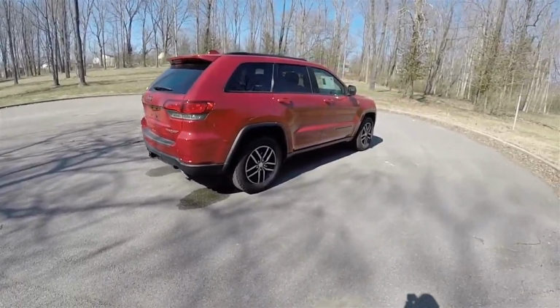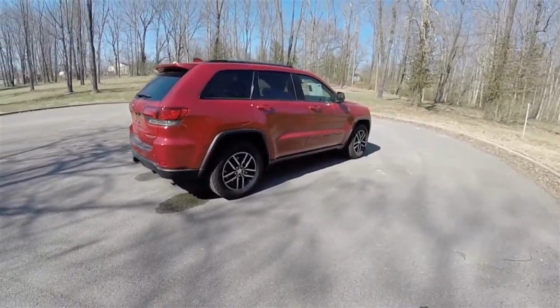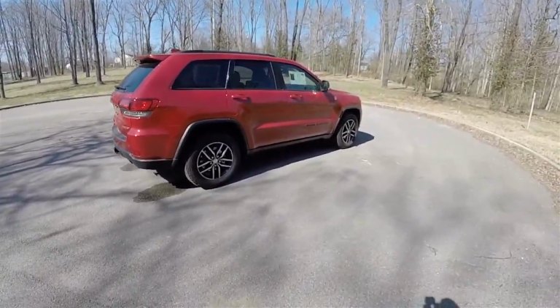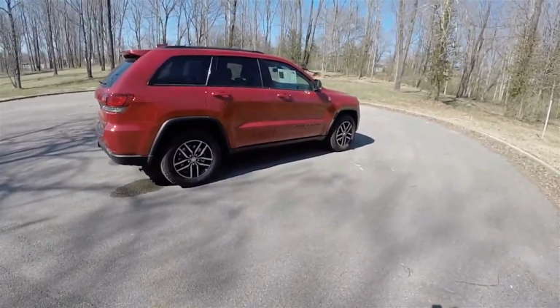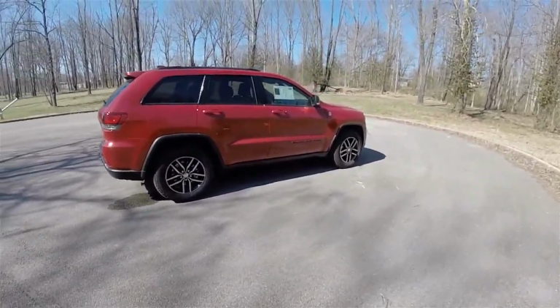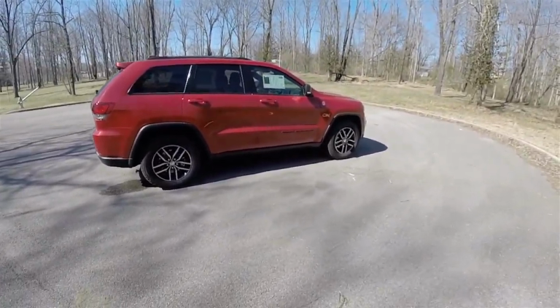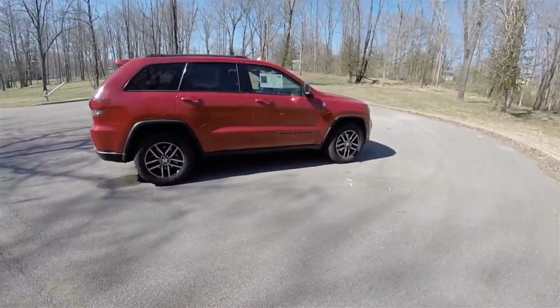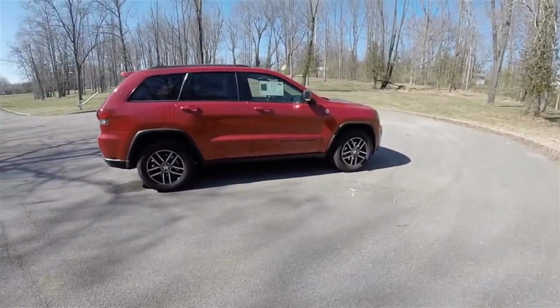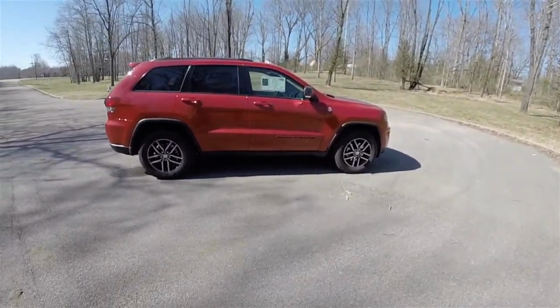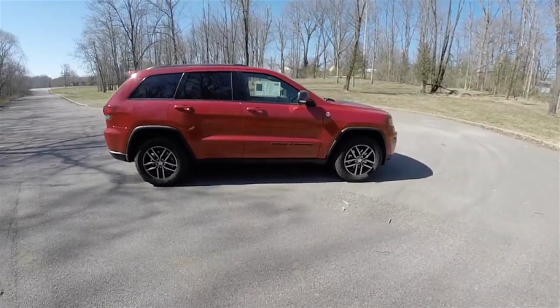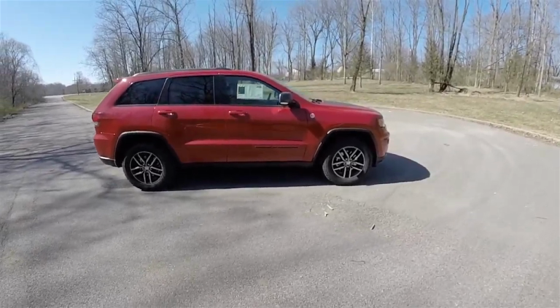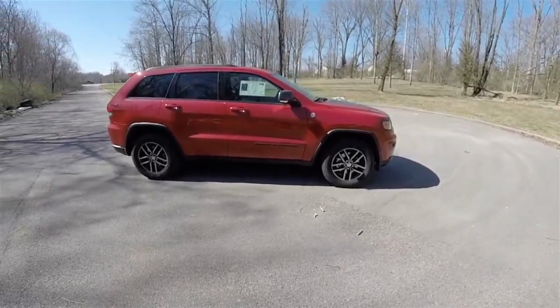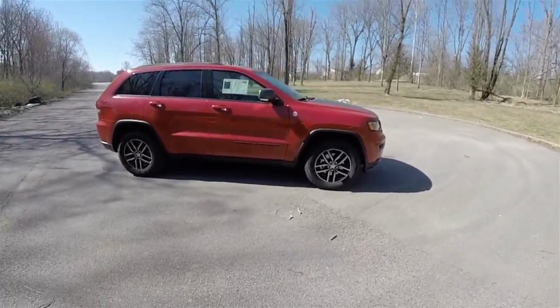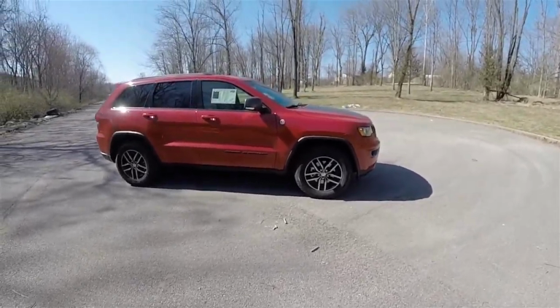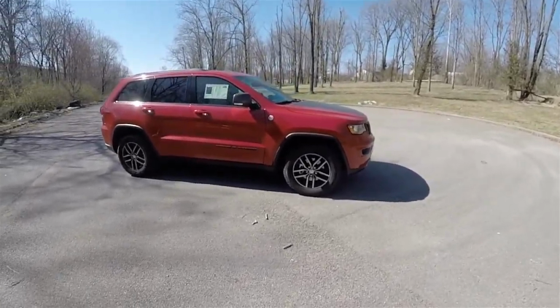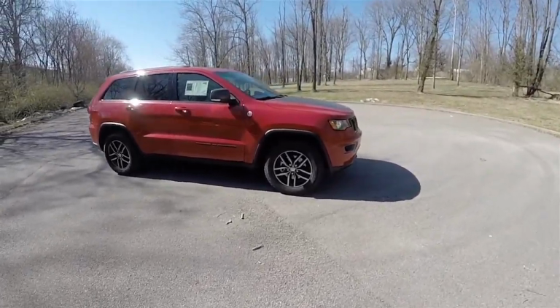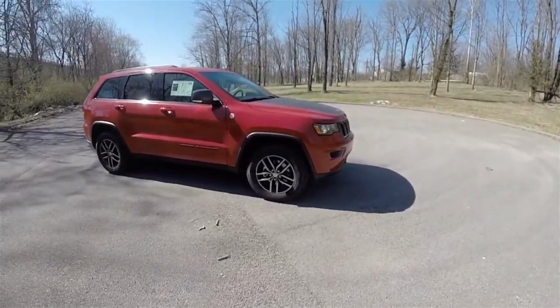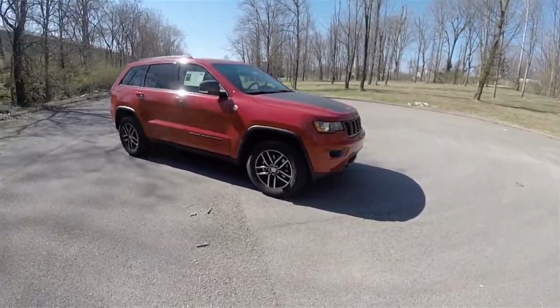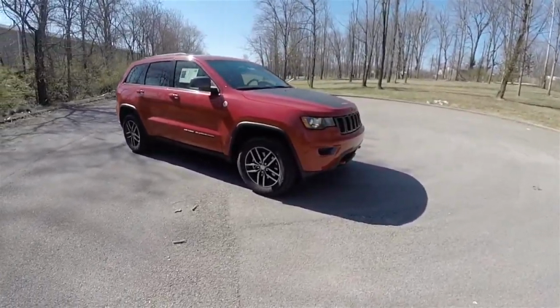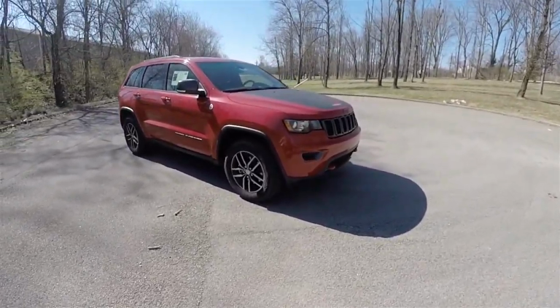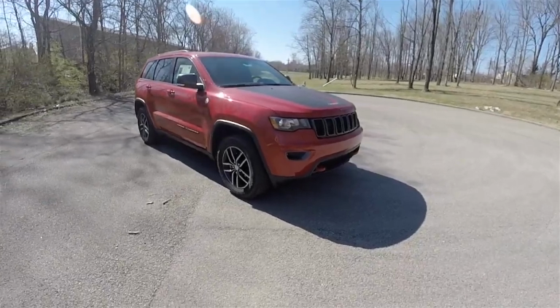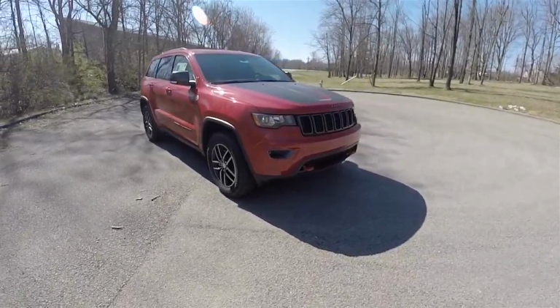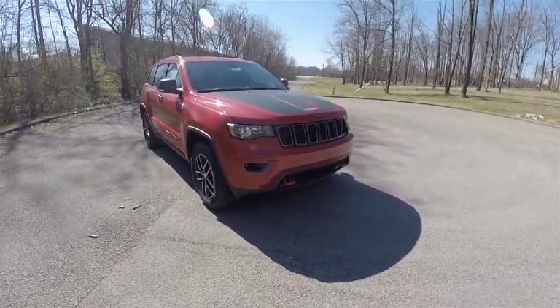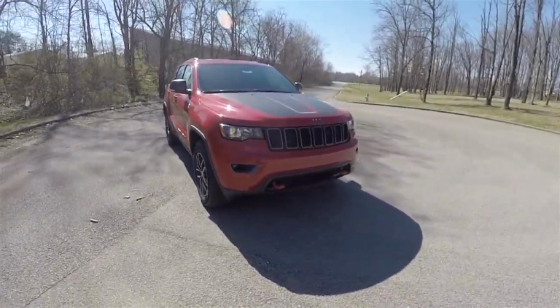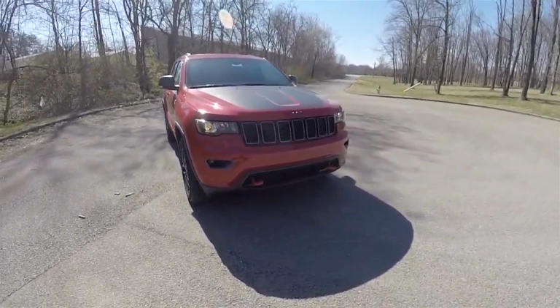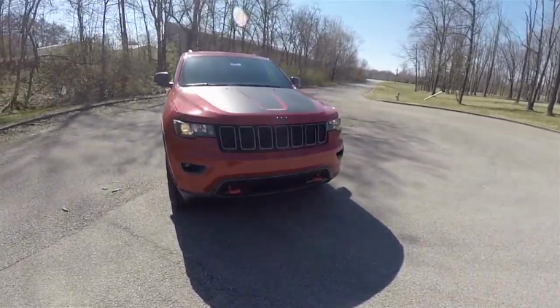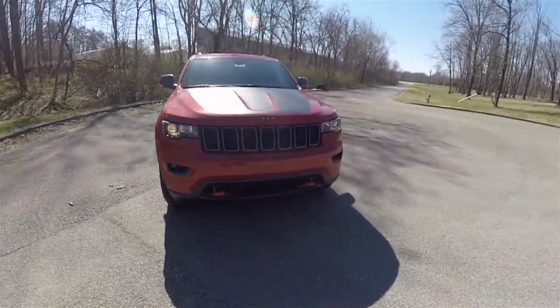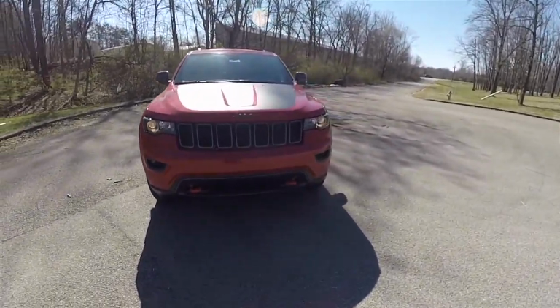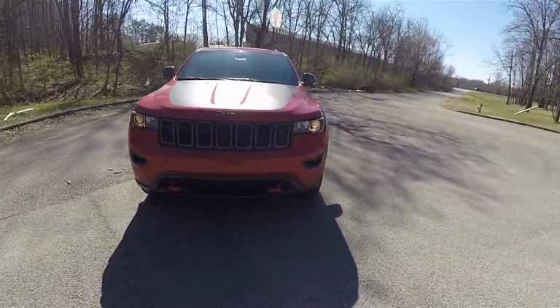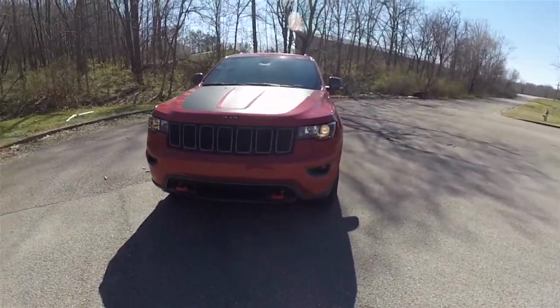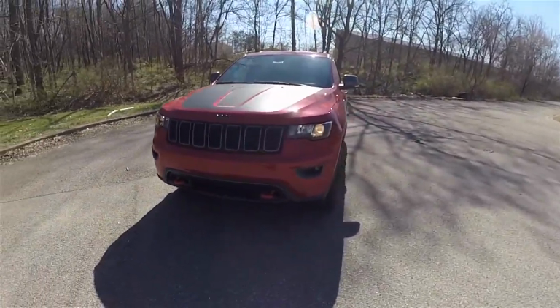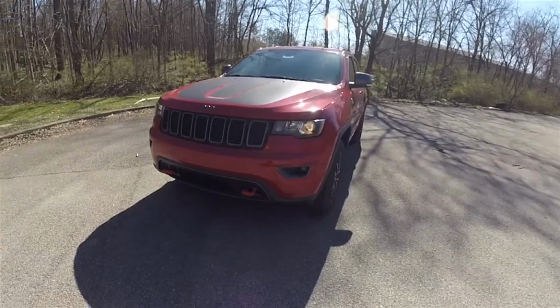That concludes our quick walk-around look at this brand new 2017 Jeep Grand Cherokee Trailhawk. As always, thanks for watching.